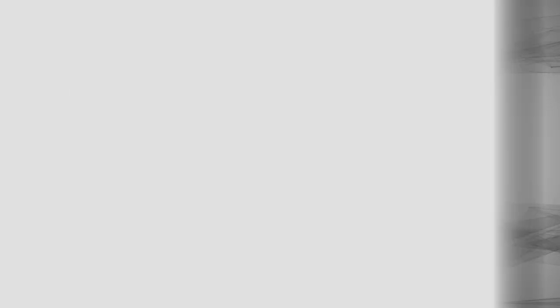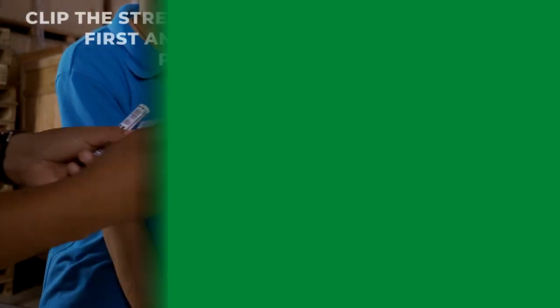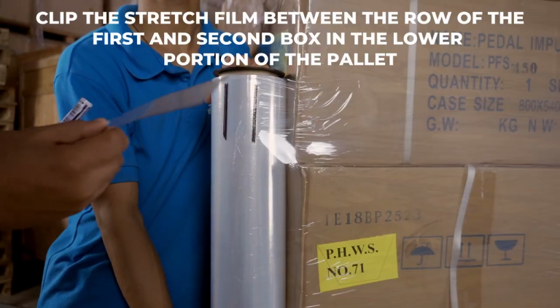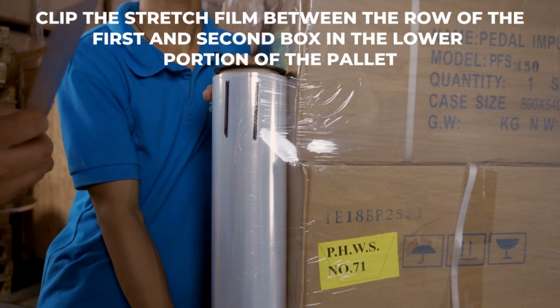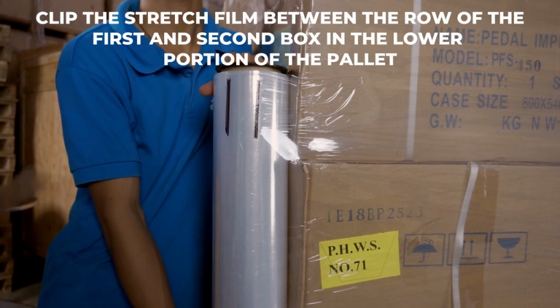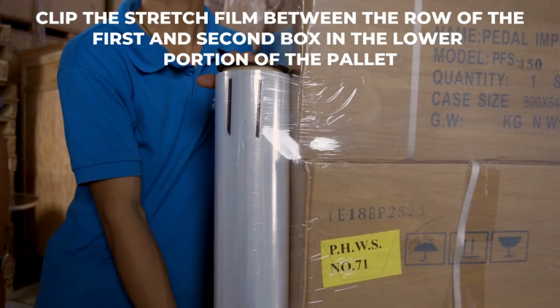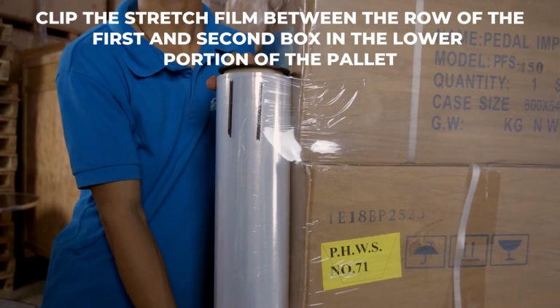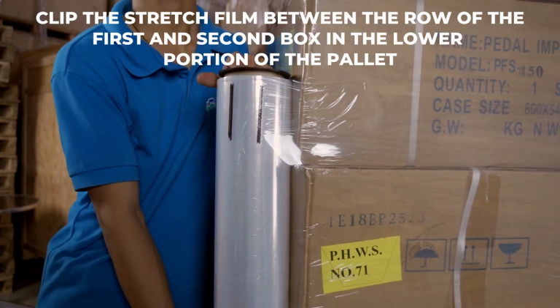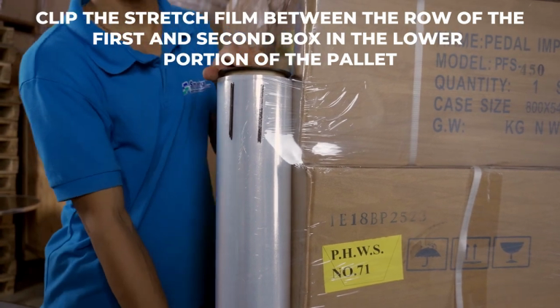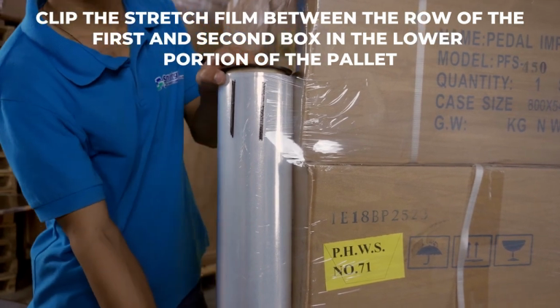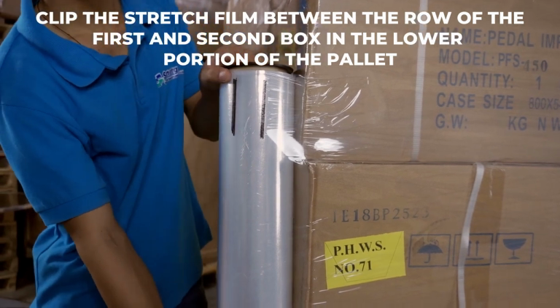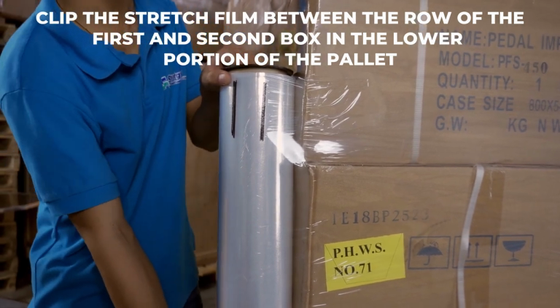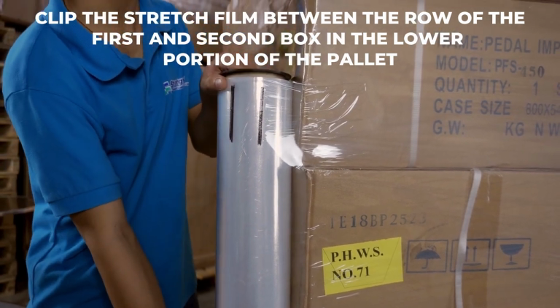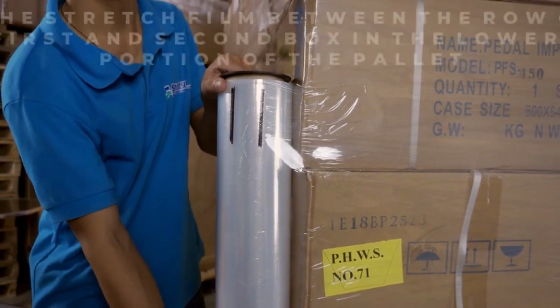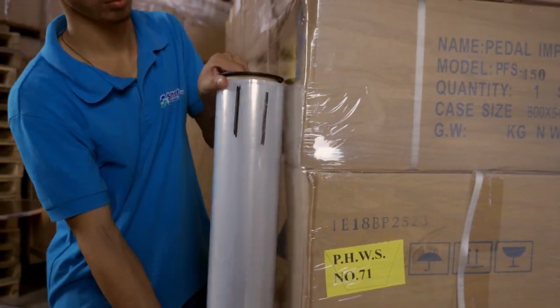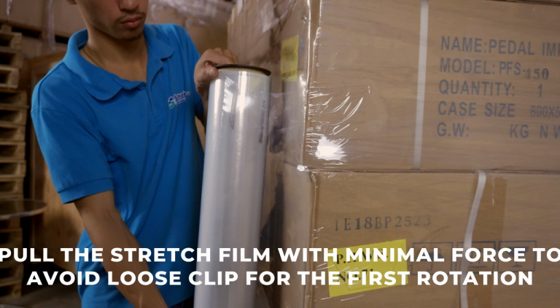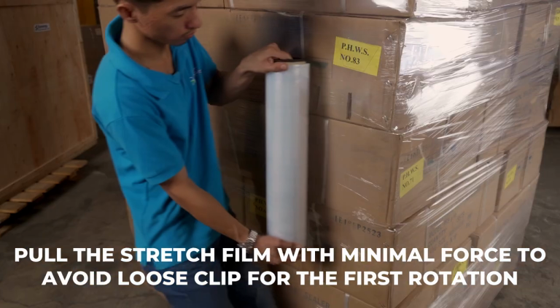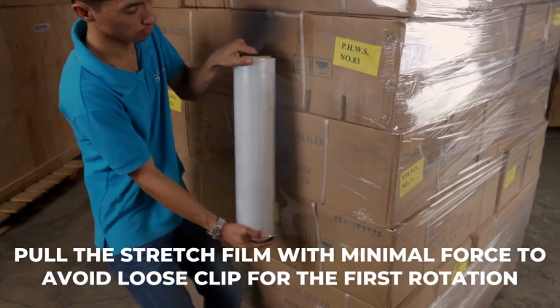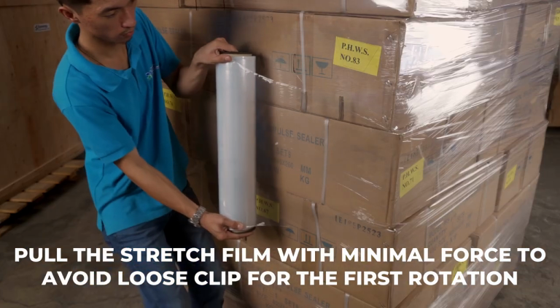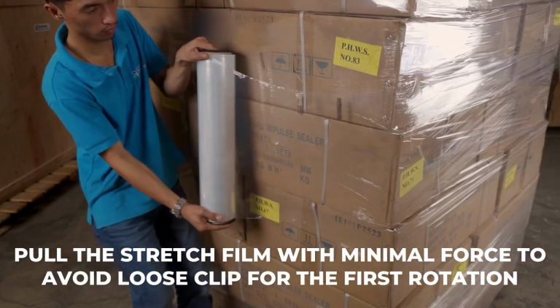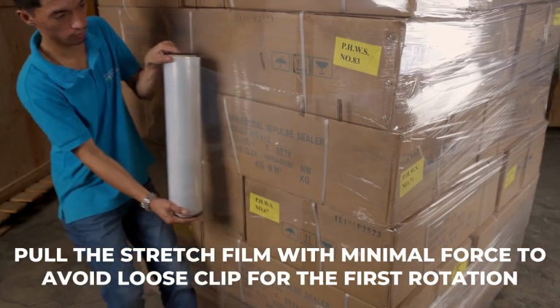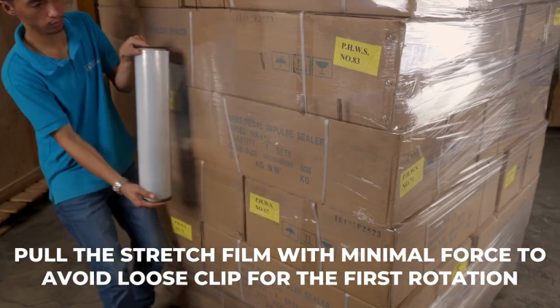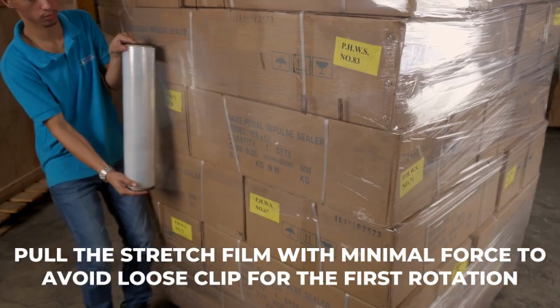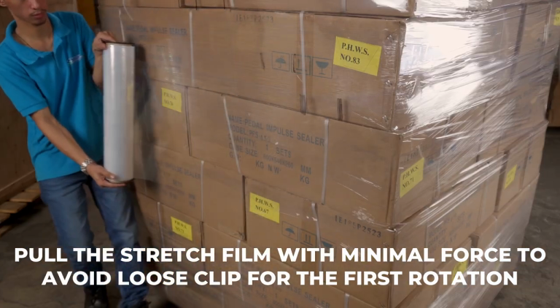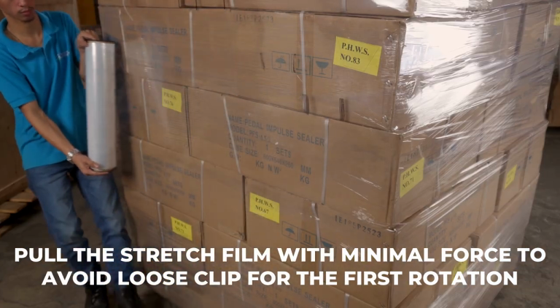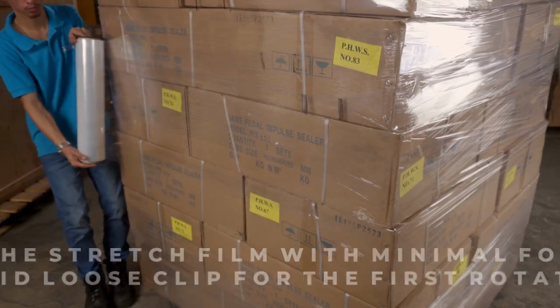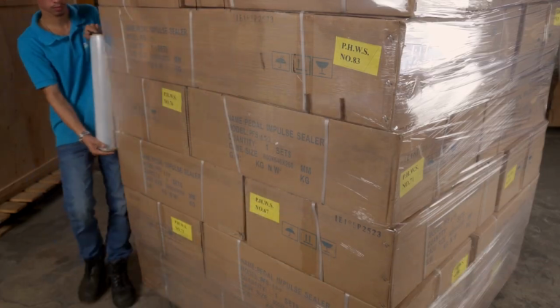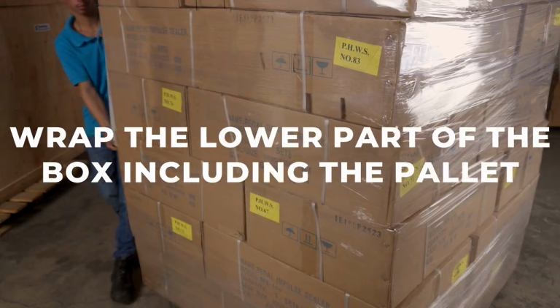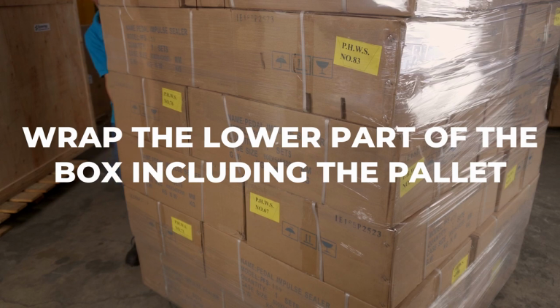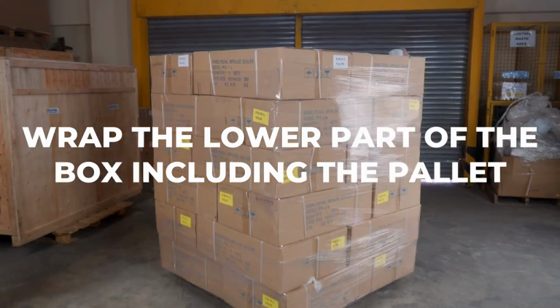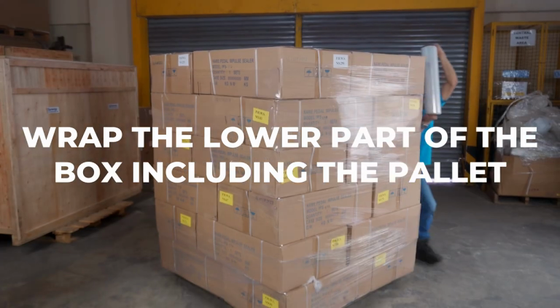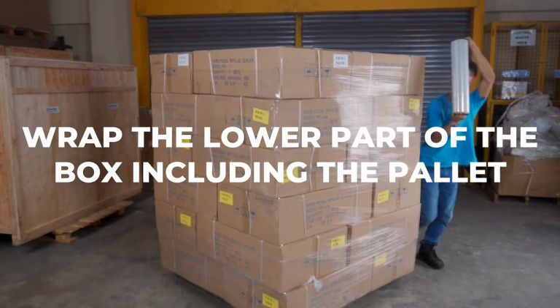Clip the stretch film between the row of the first and the second box in the lower portion of the pallet. Pull the stretch film with minimal force to avoid a loose clip for the first rotation. Wrap the lower part of the box including the pallet.